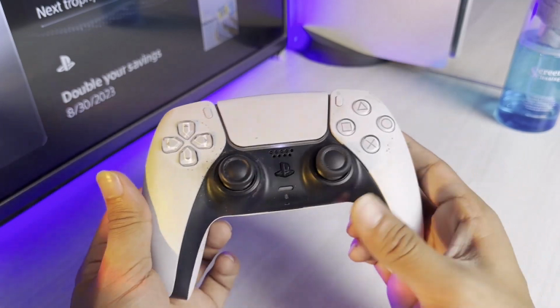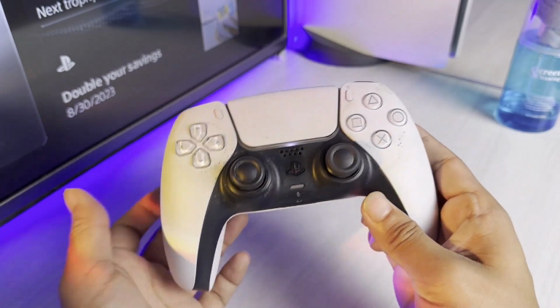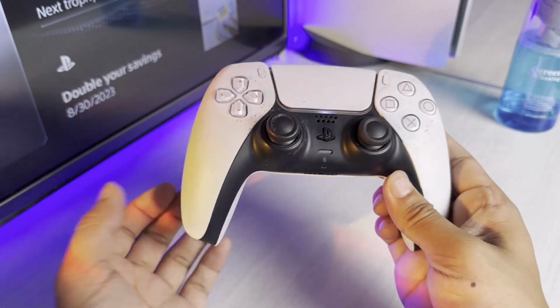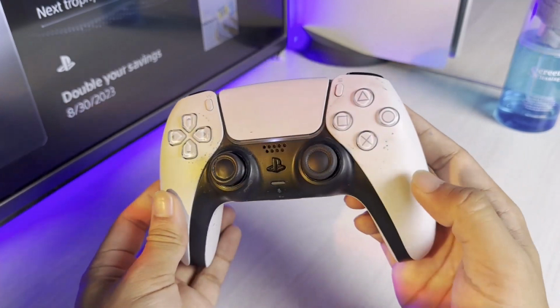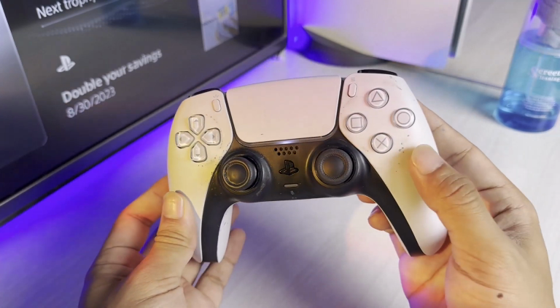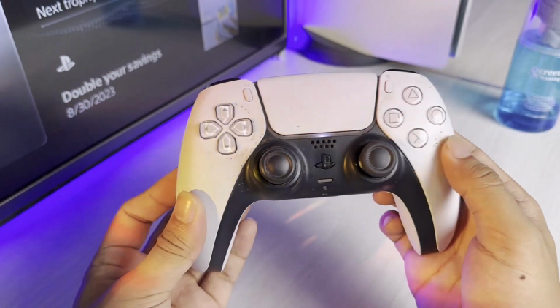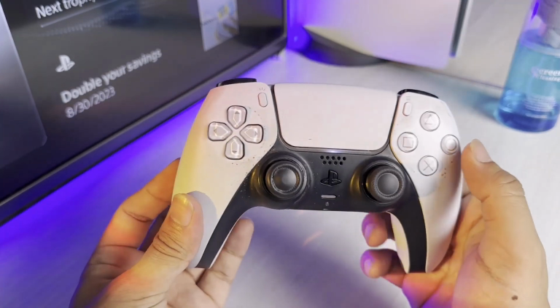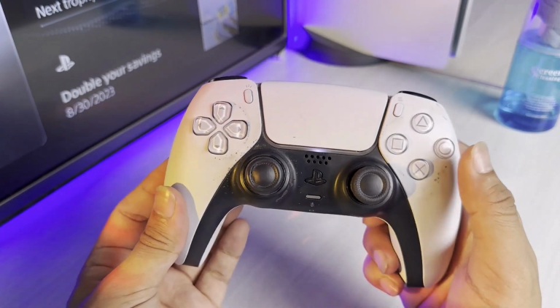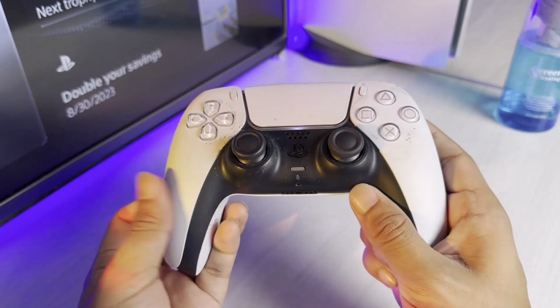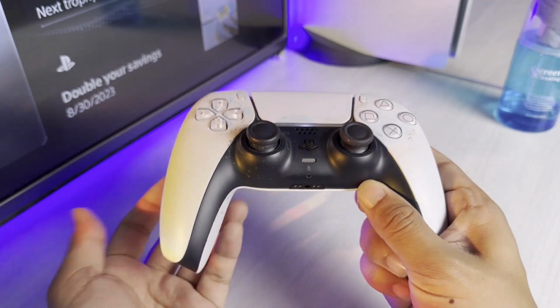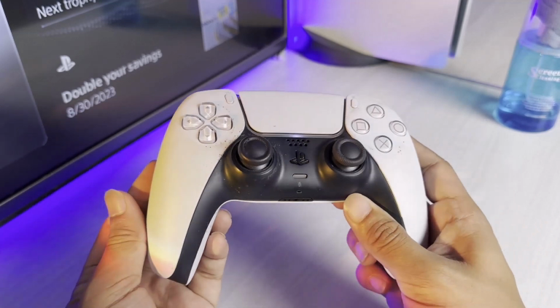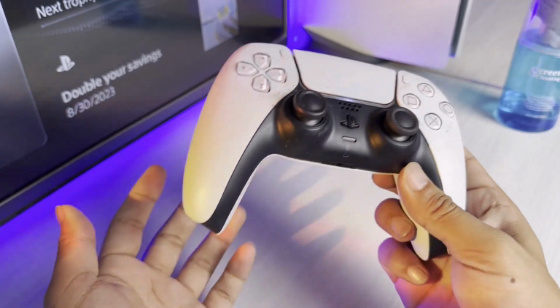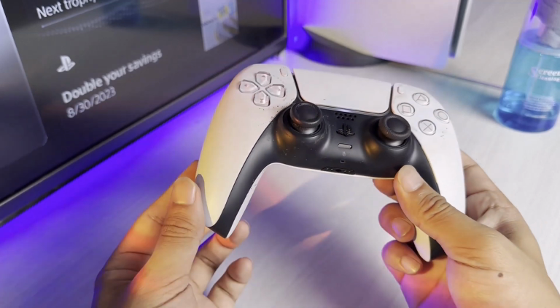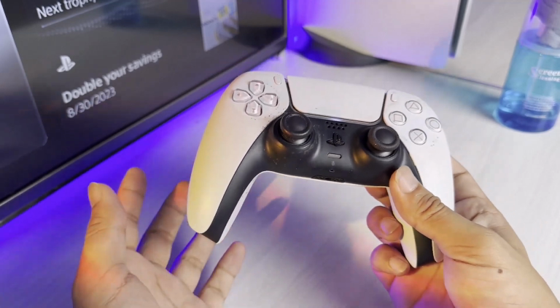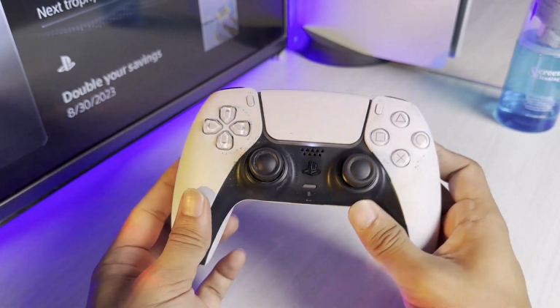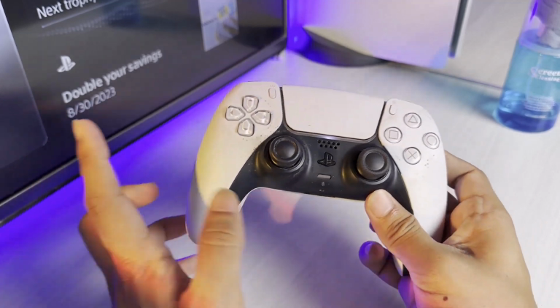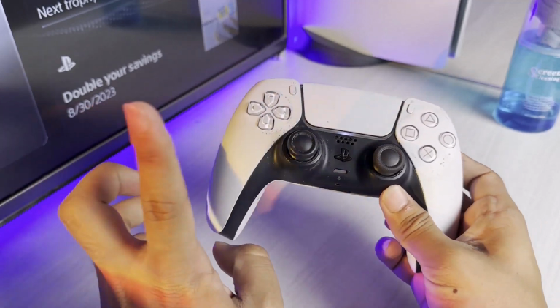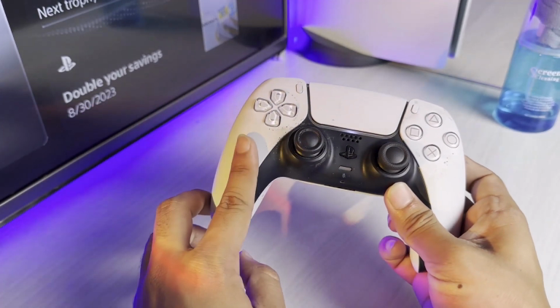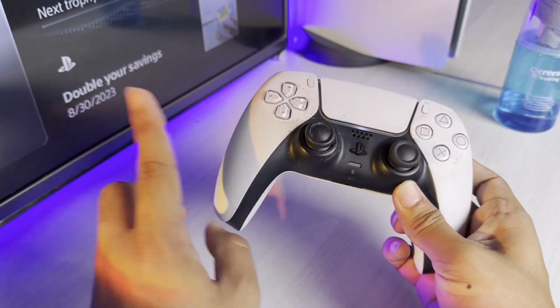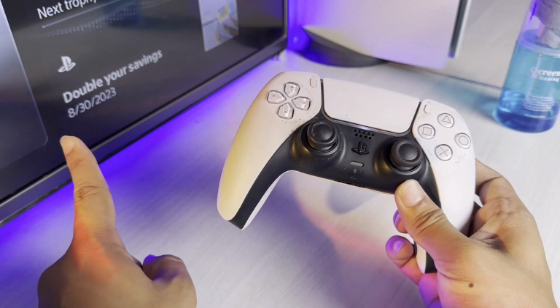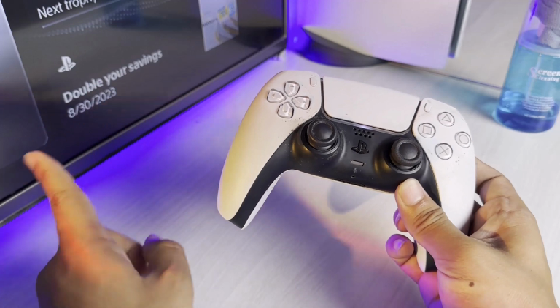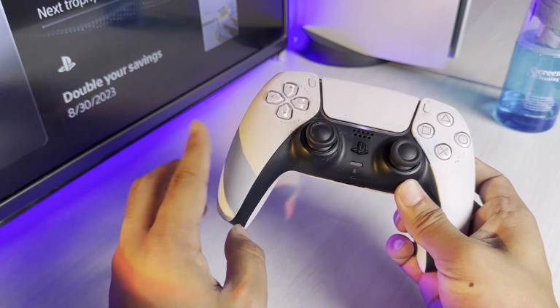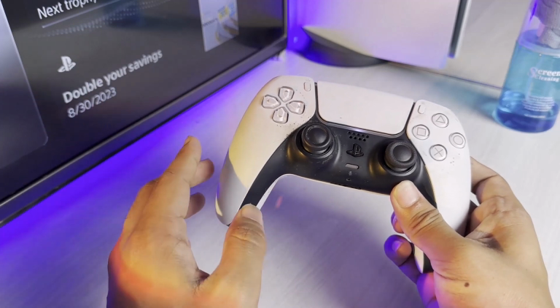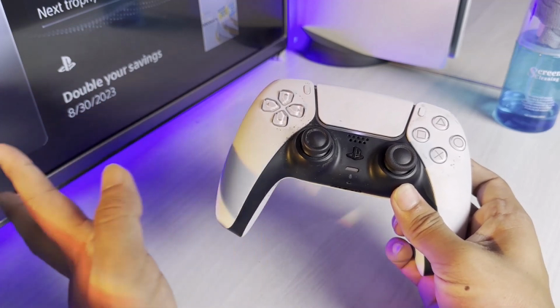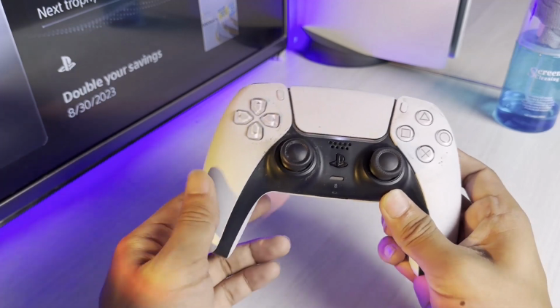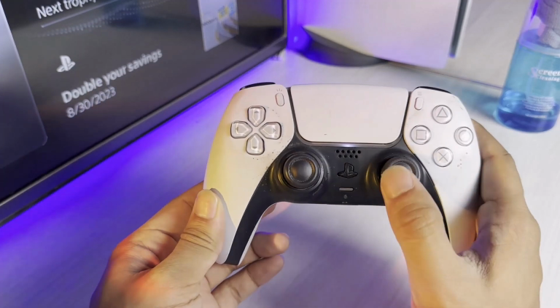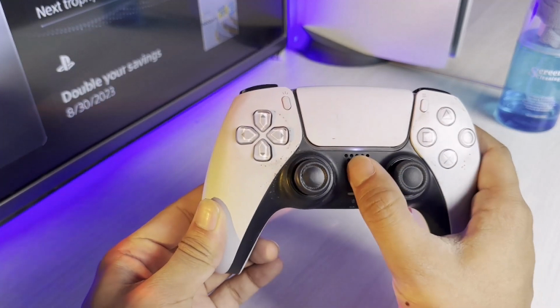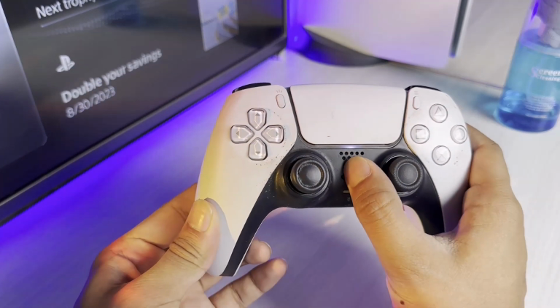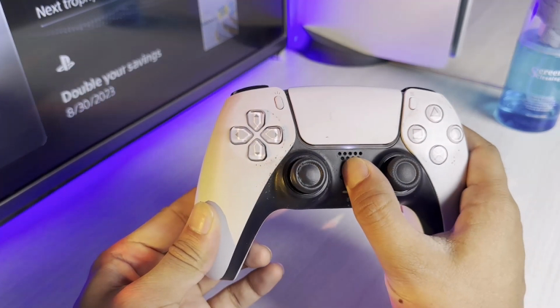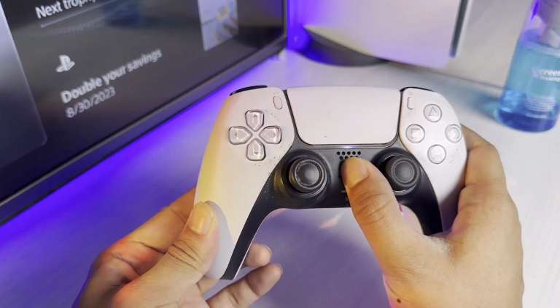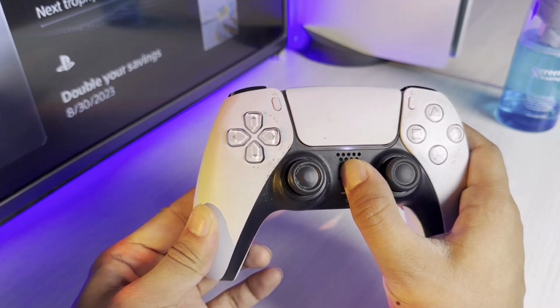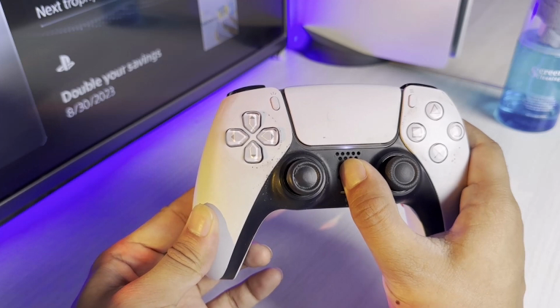As you can see, my PS5 controller has really gotten a bit dirty over time. If your PS5 controller is still connected to your PlayStation, first disconnect it. You can just long press the PS button in order to turn off the controller.